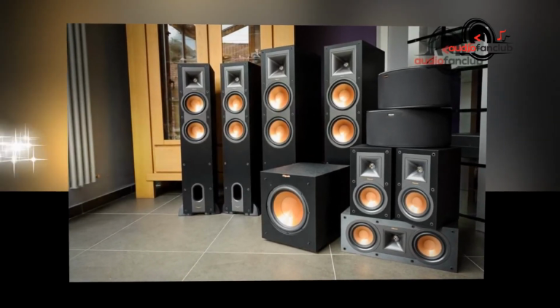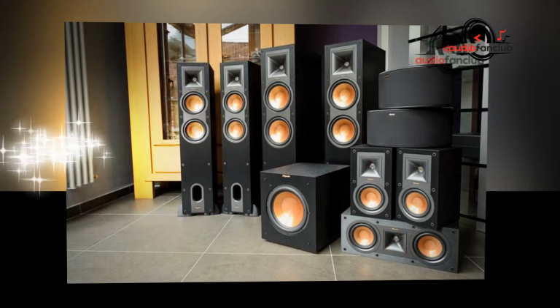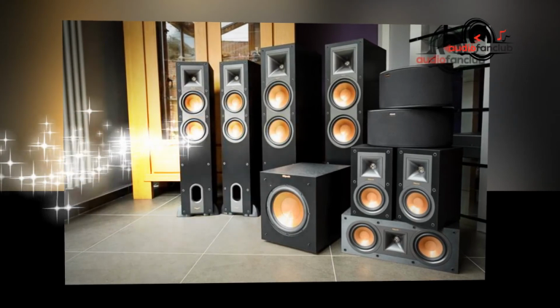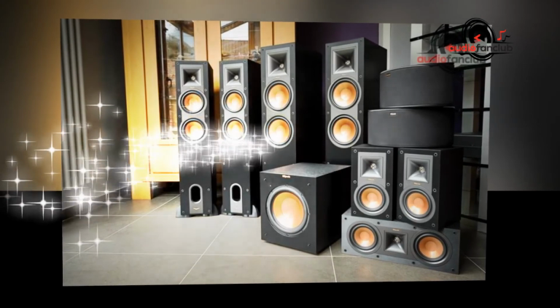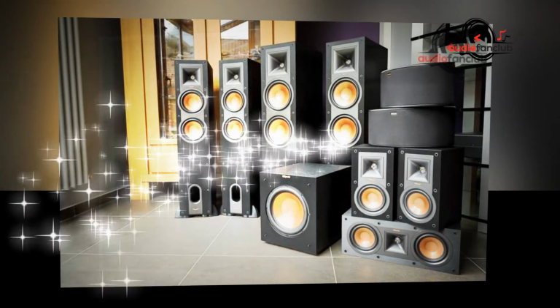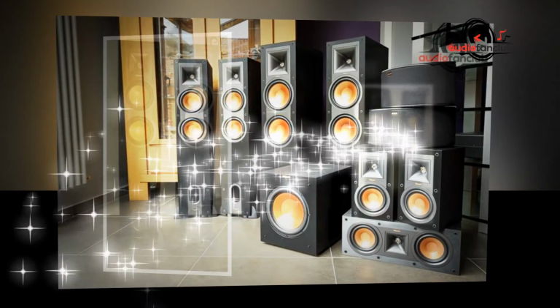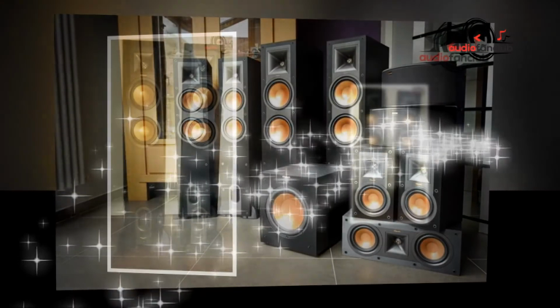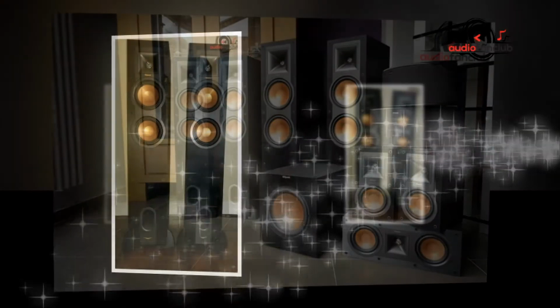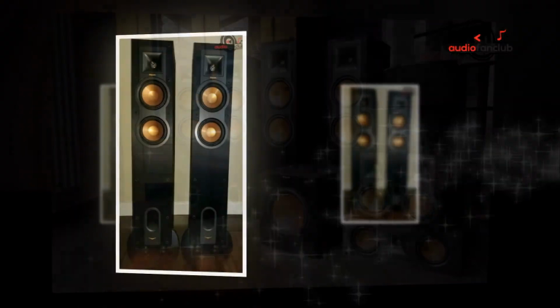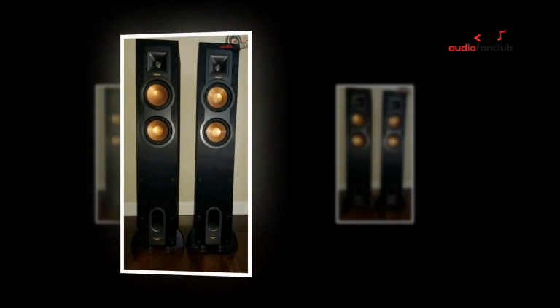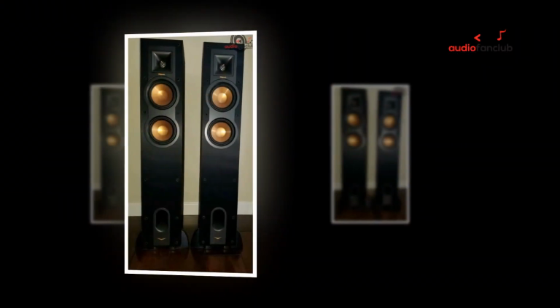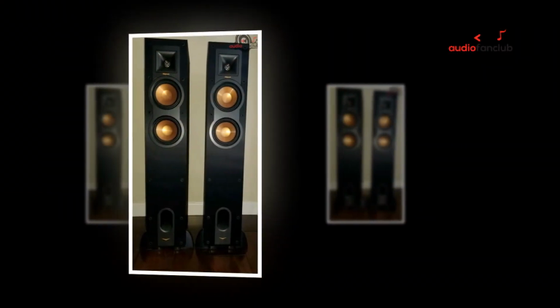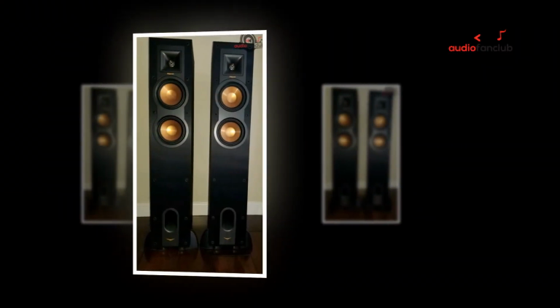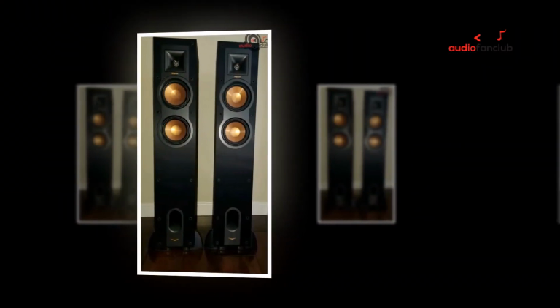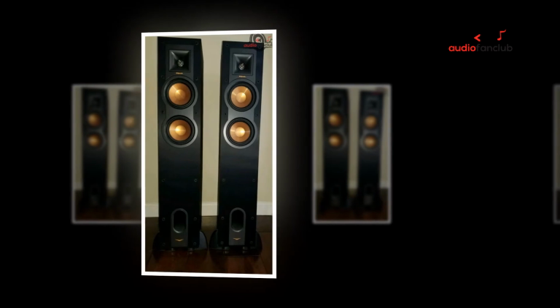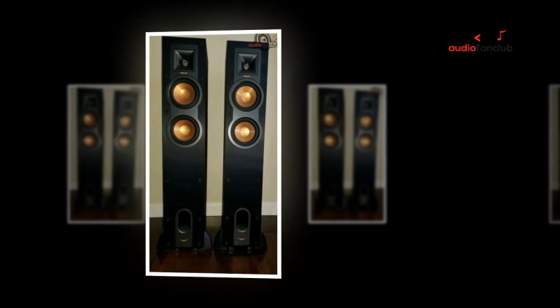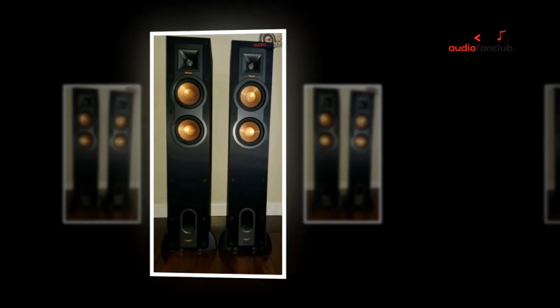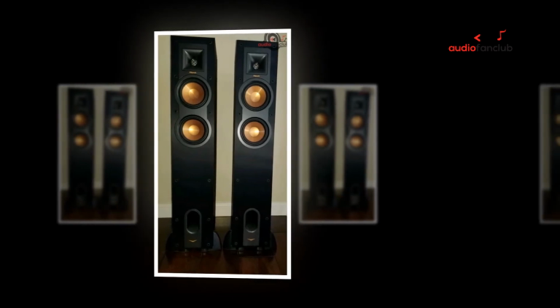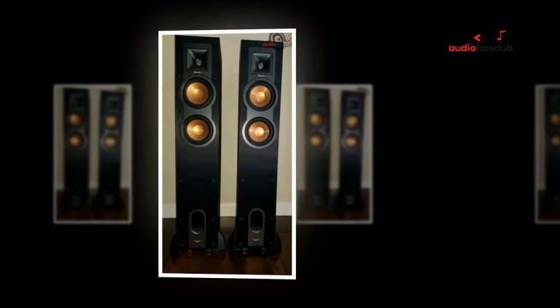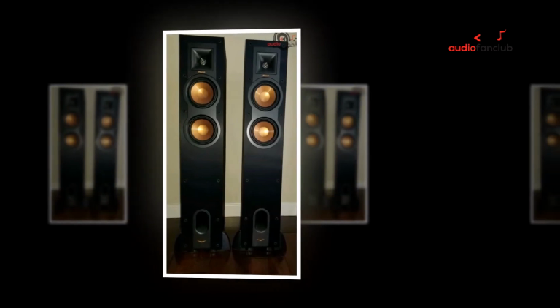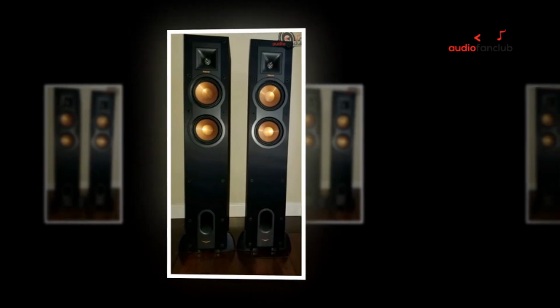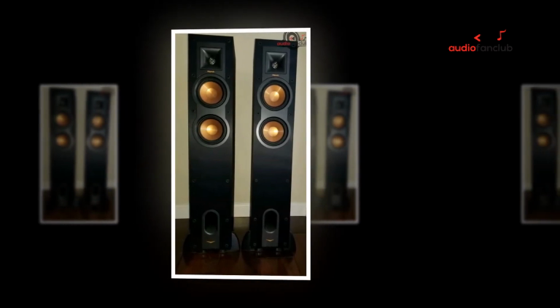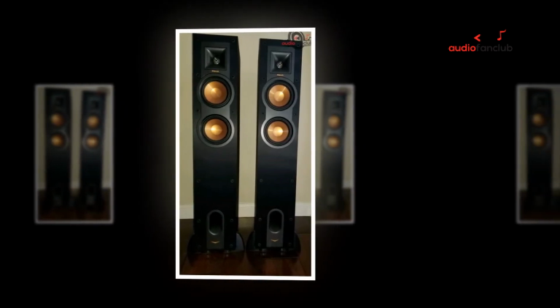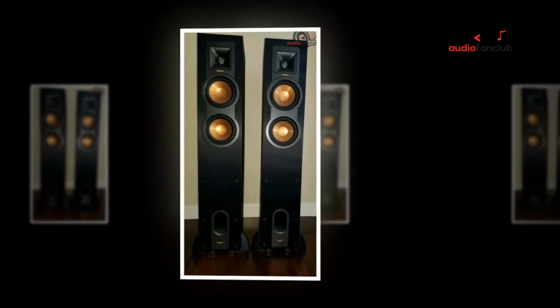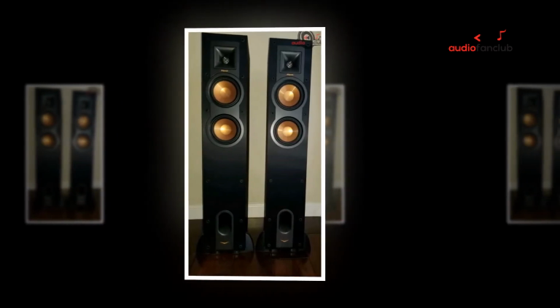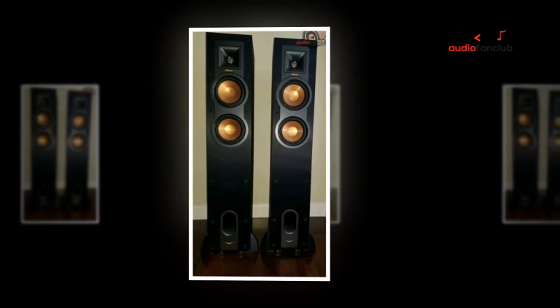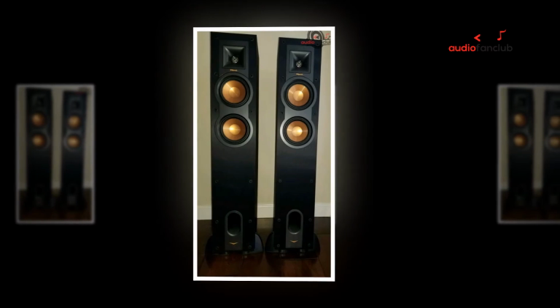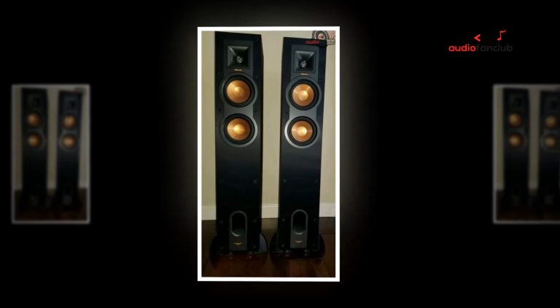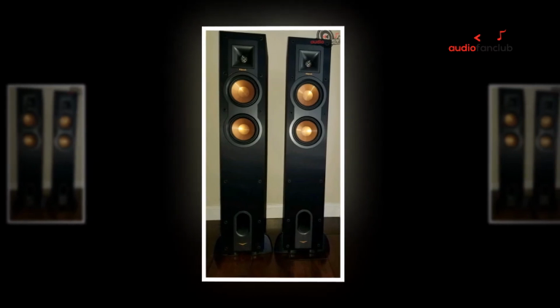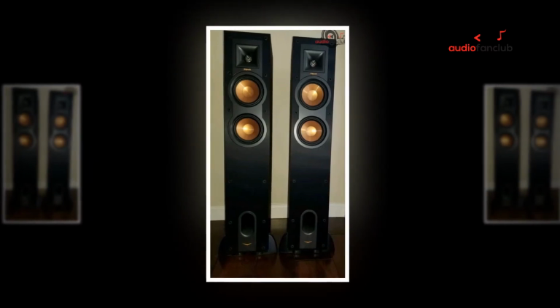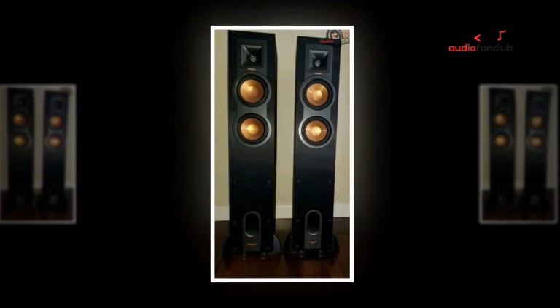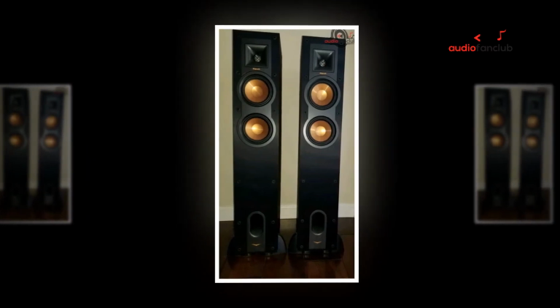The quality of speakers varies greatly depending on the model. While economically made ones often sound tinny and distorted, higher-end models can deliver very good sound quality. Better-made units also last longer. Different qualities of good wireless speakers include the following.